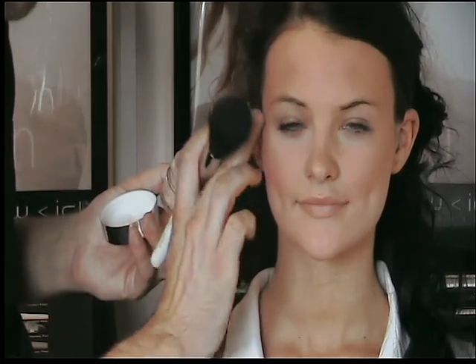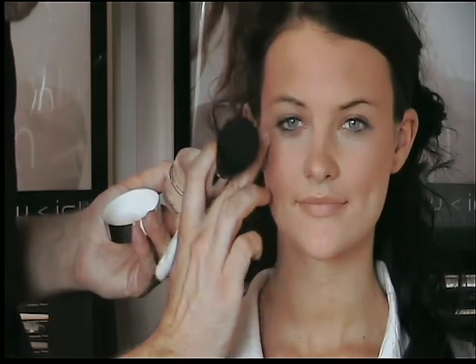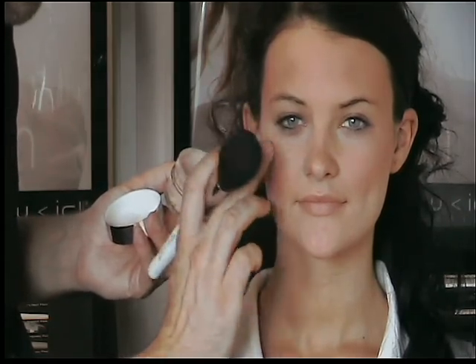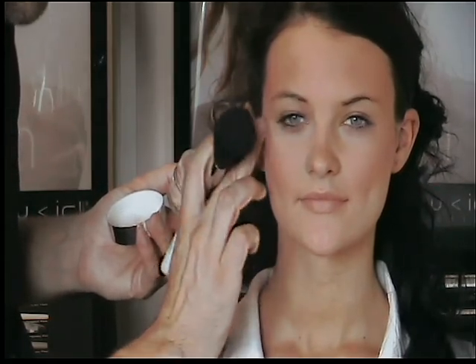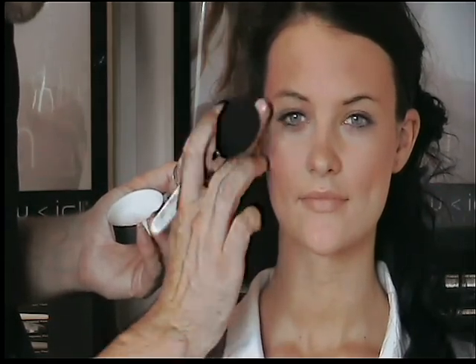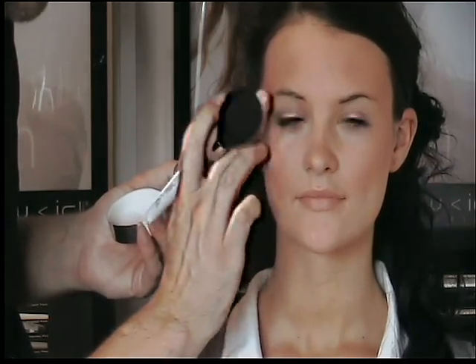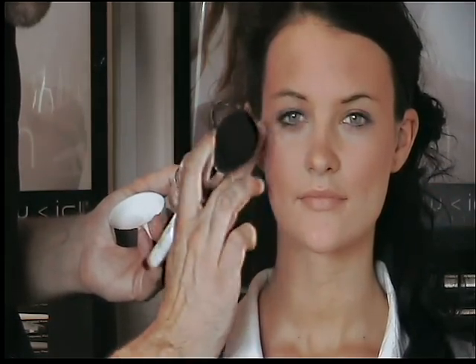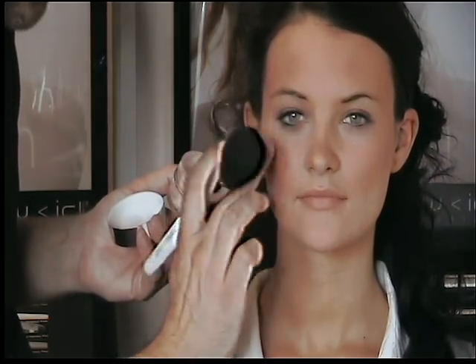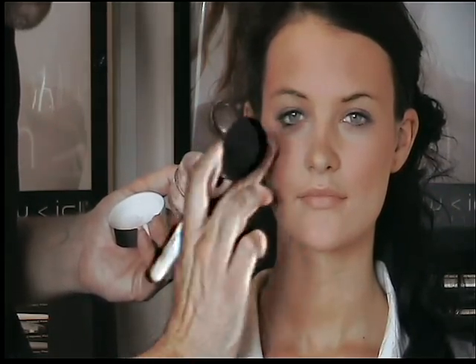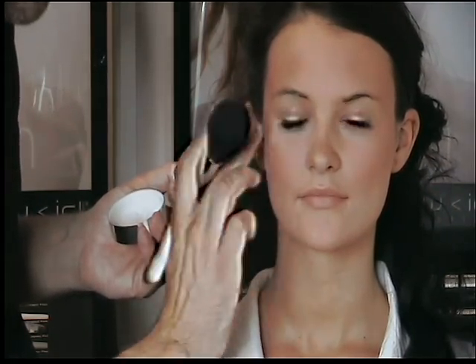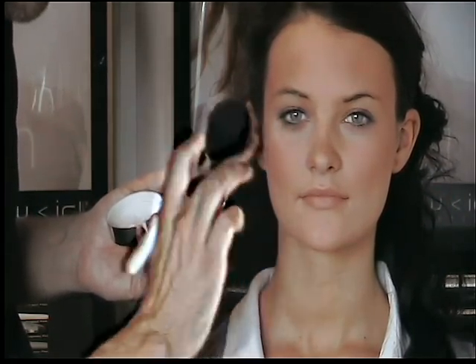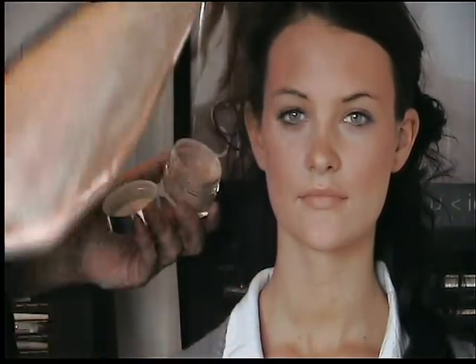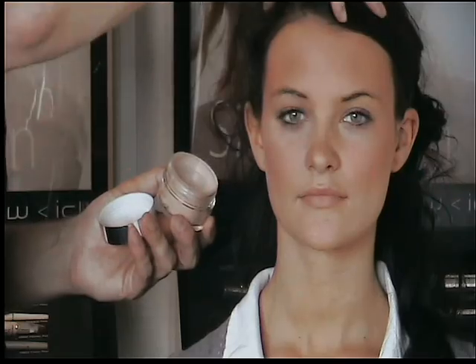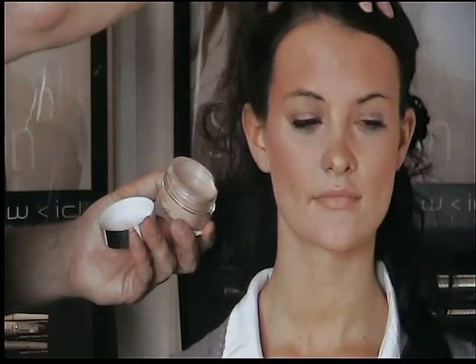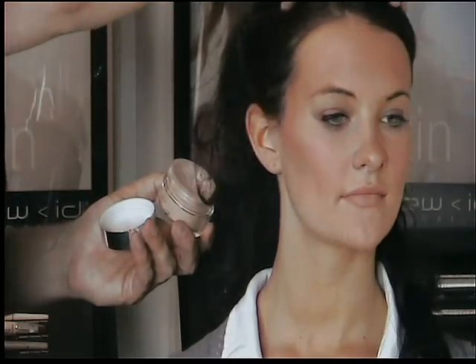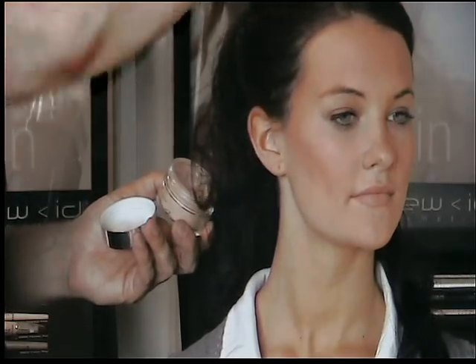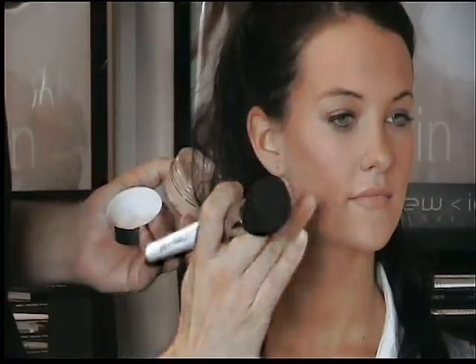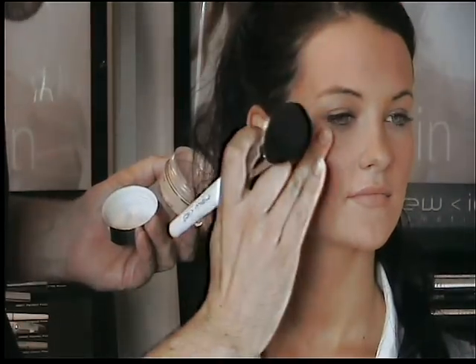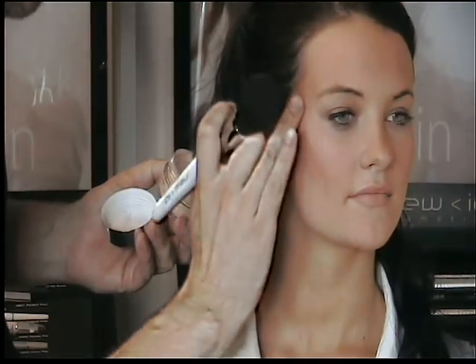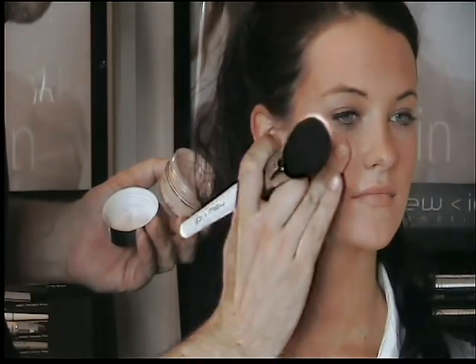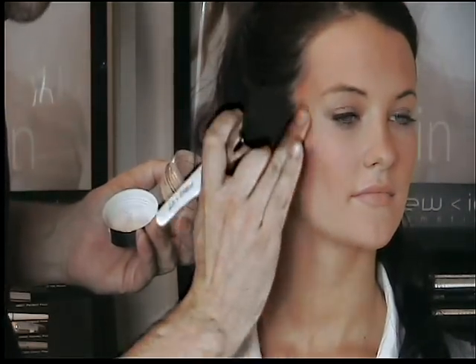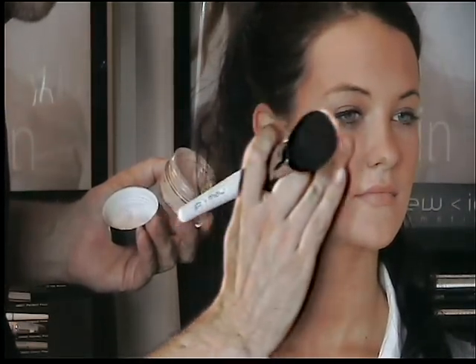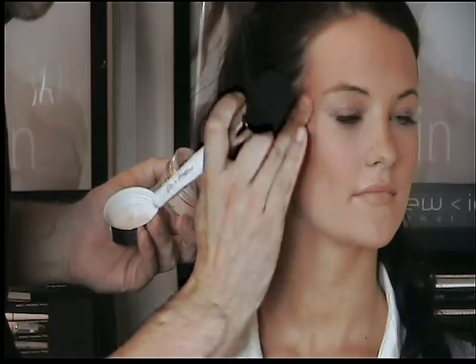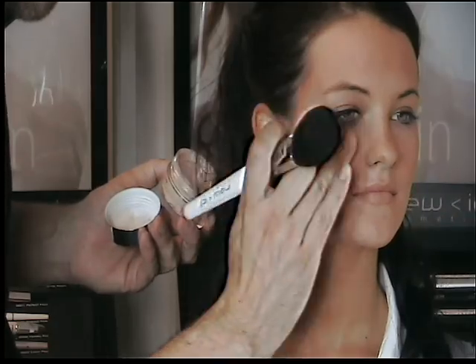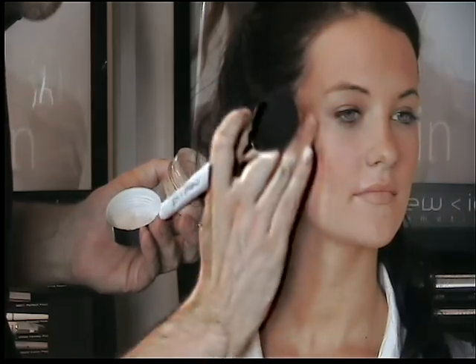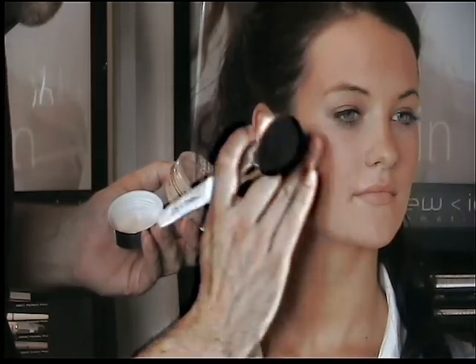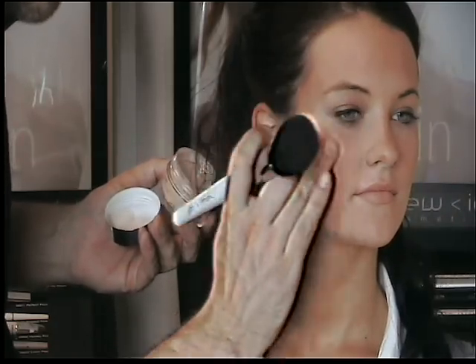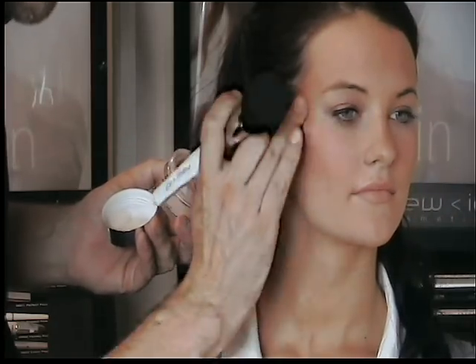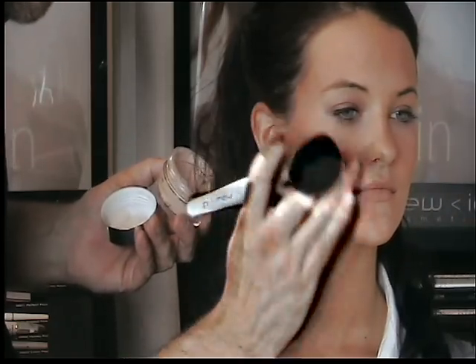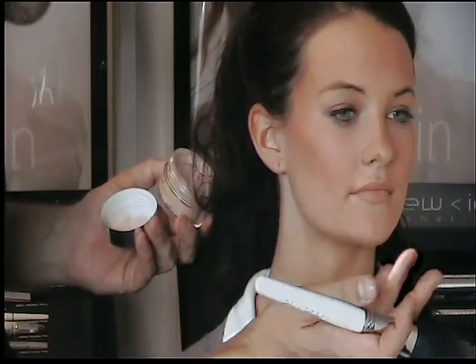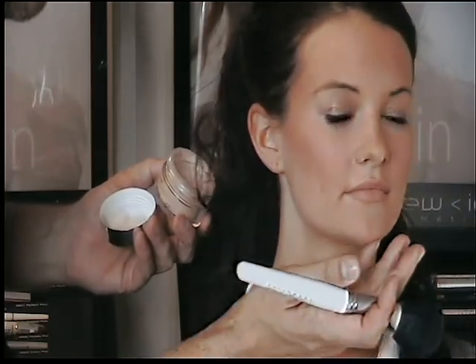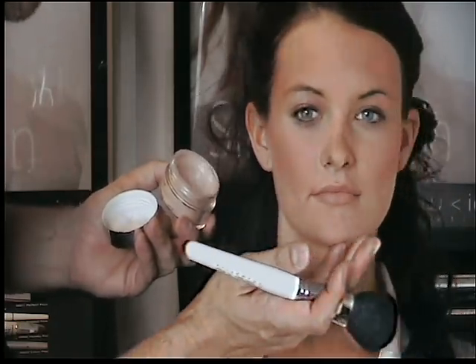By running it along the cheekbones and then a little bit just into the brow bone, you start to get really nice natural highlights picking up on the top of the cheek, which gives the skin a real glowing look and works really well with the bronzer.